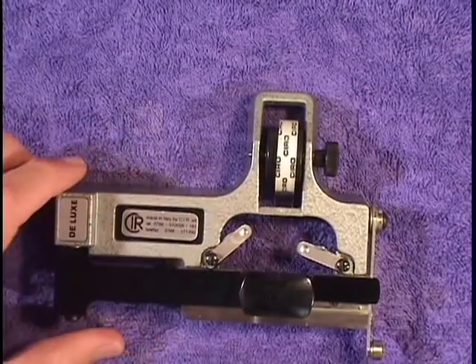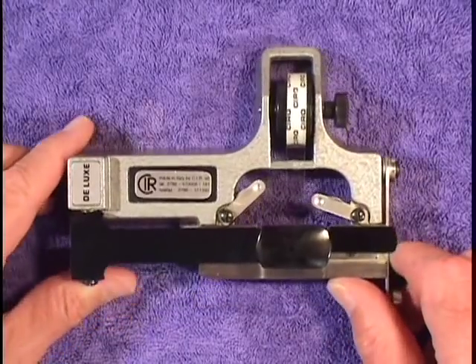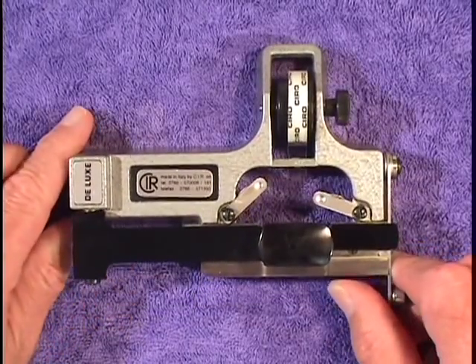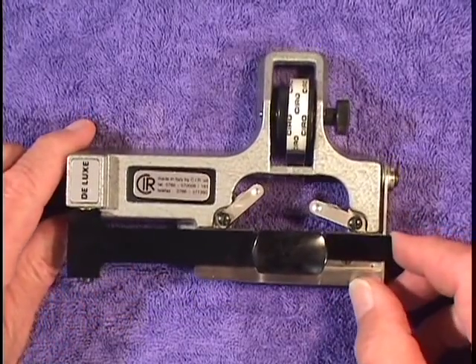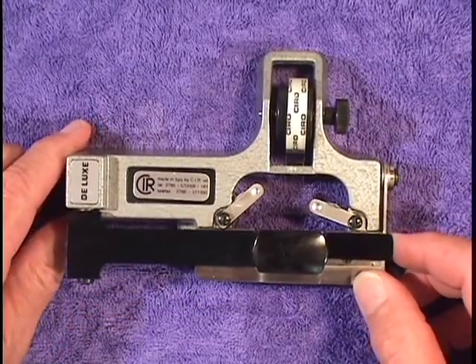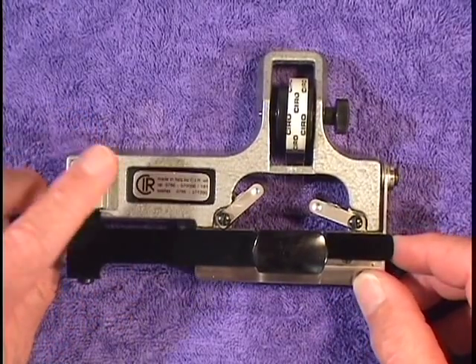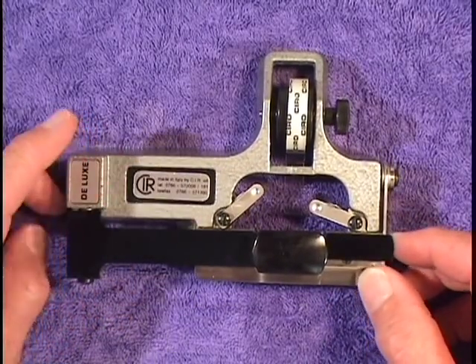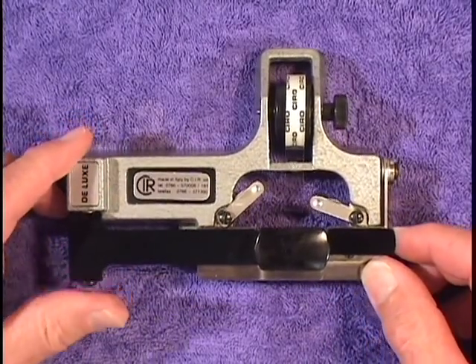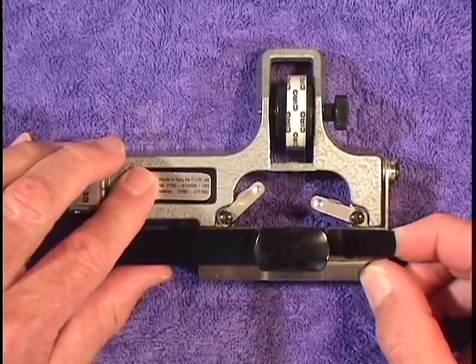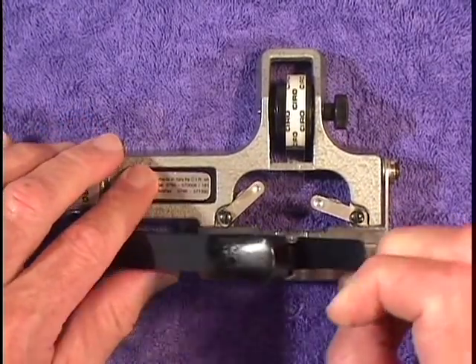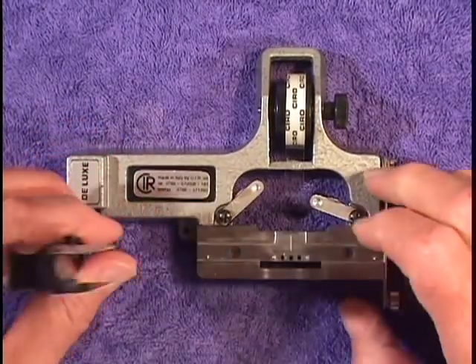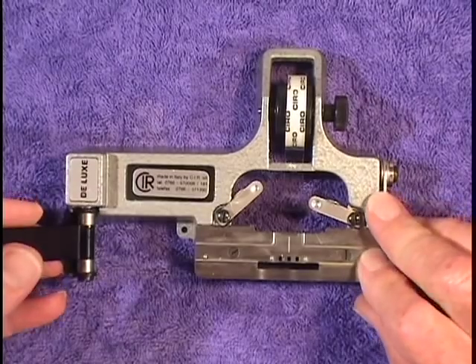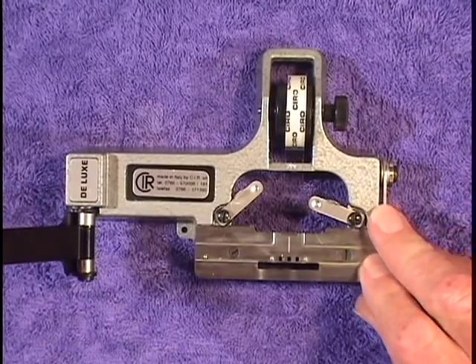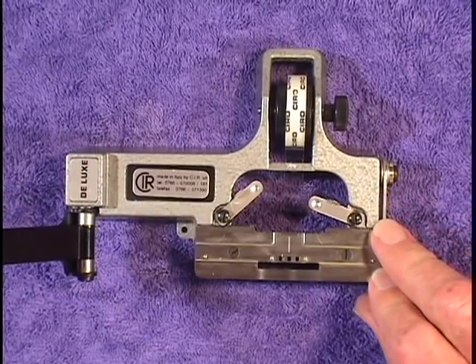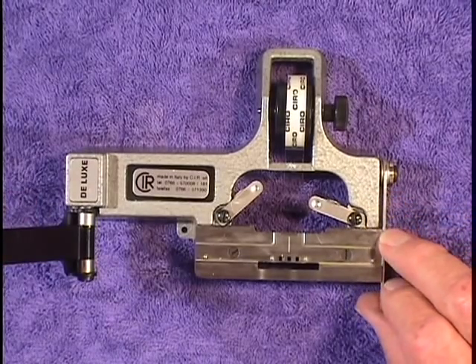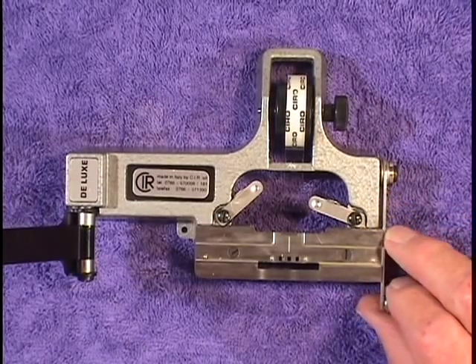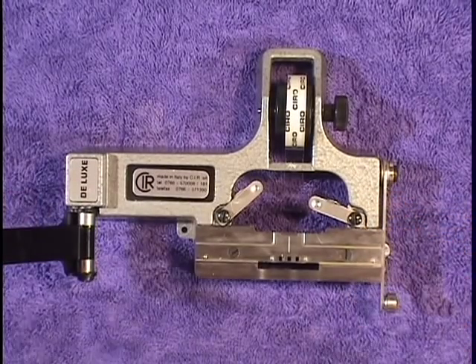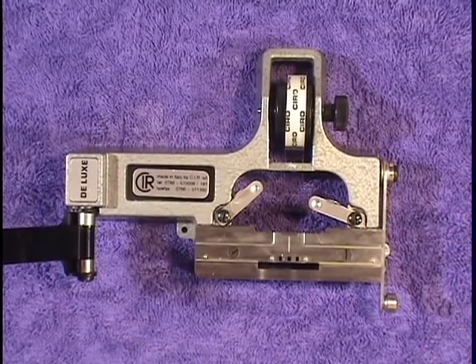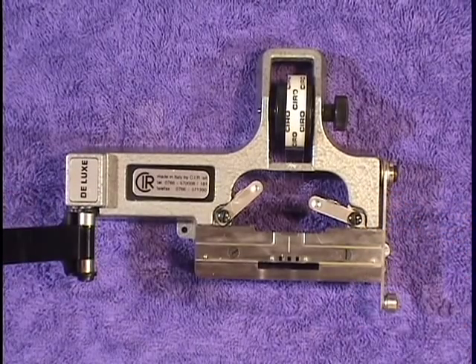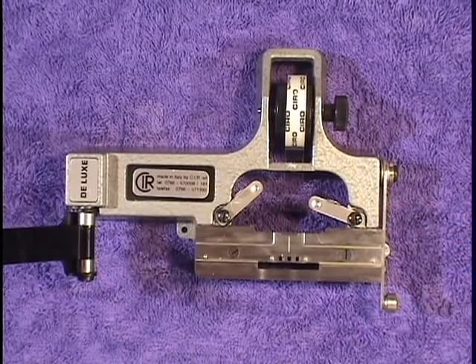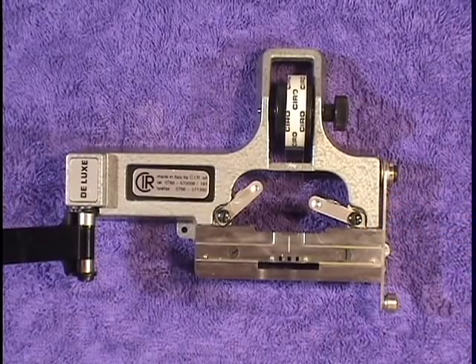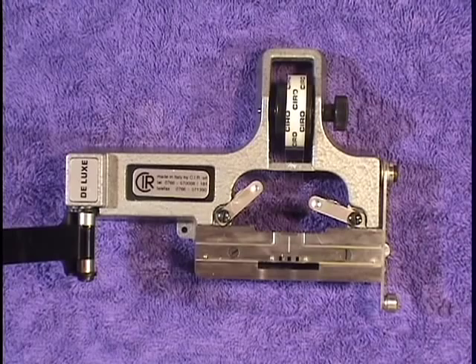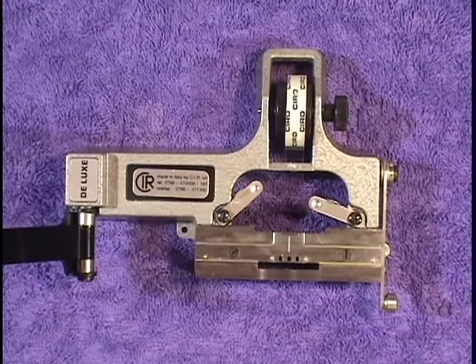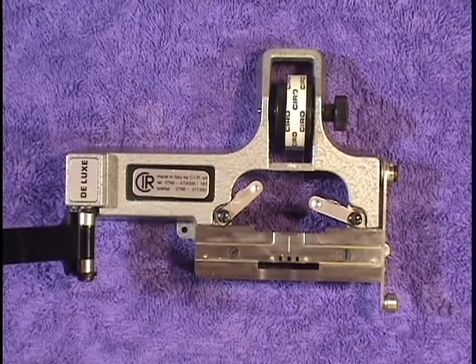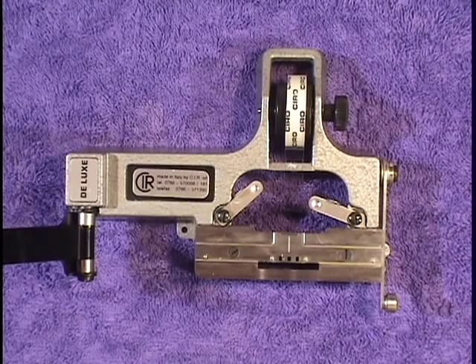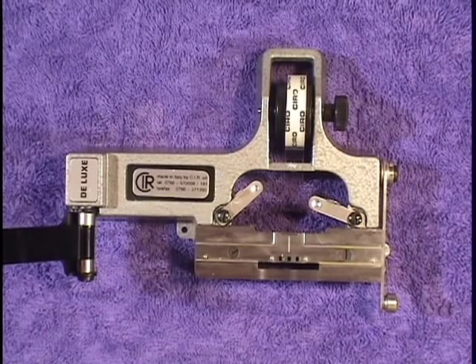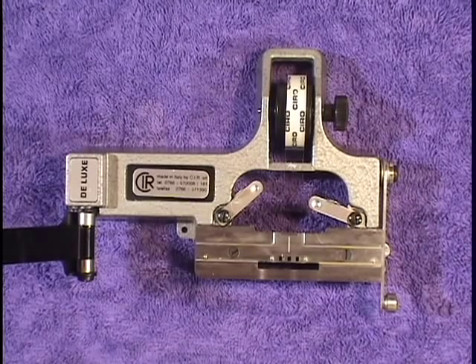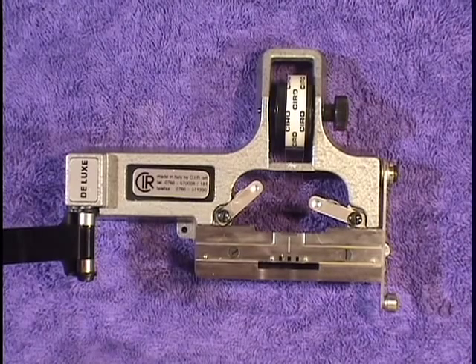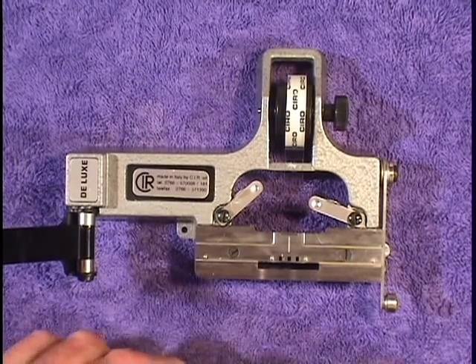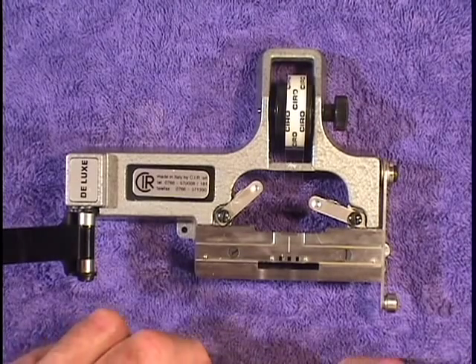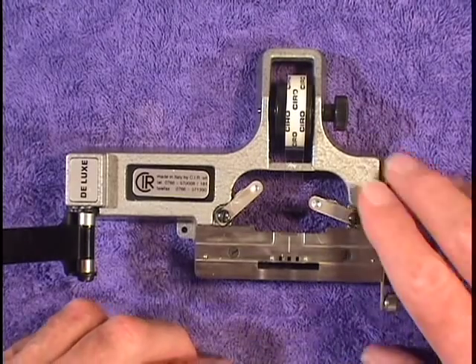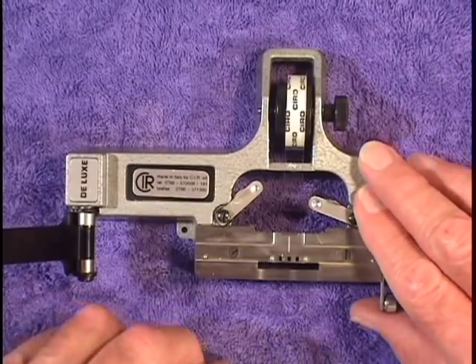In more recent years, the popular Ciro or guillotine splicer has been used. They're hard to find and they cost a hundred times more than the Junior splicer from Kodak cost to me back in the 1940s.